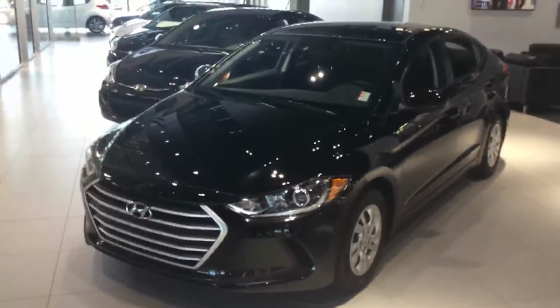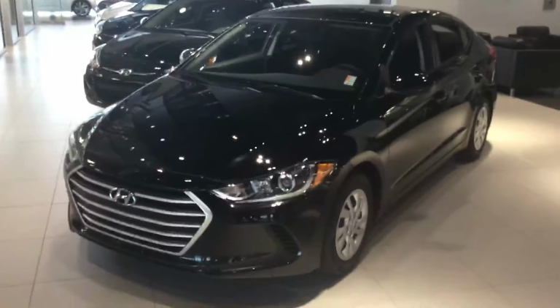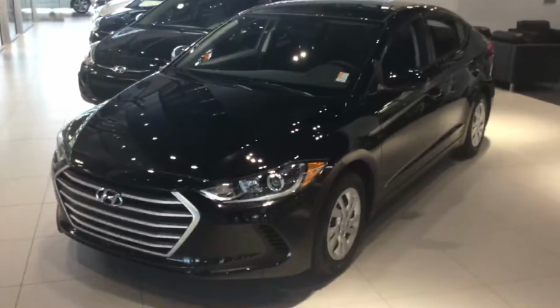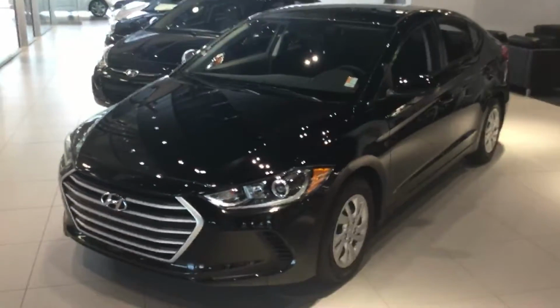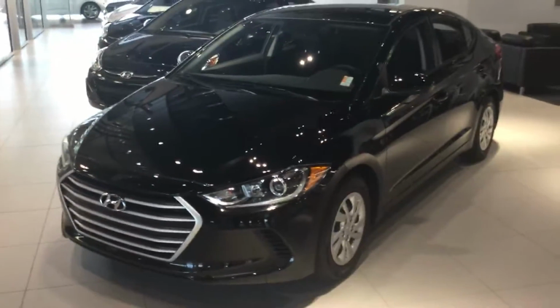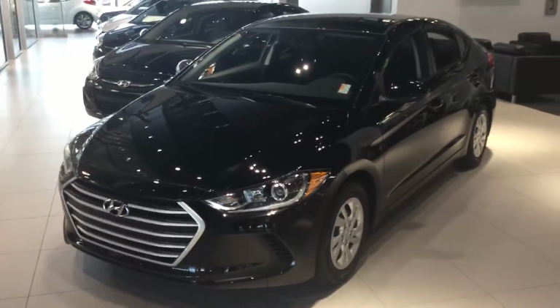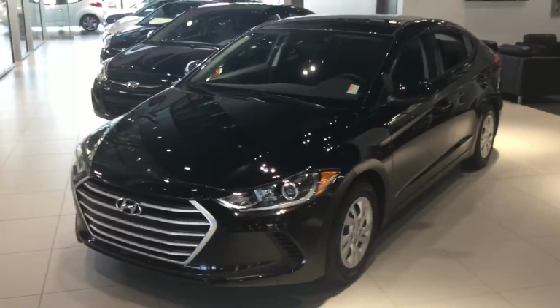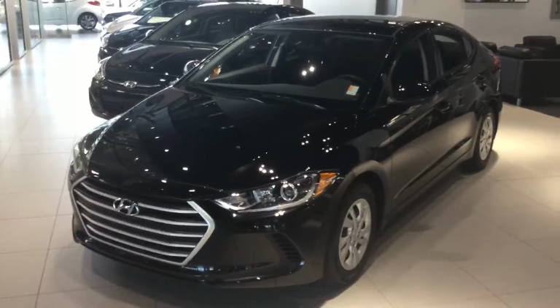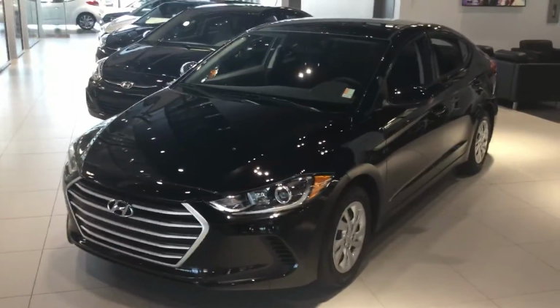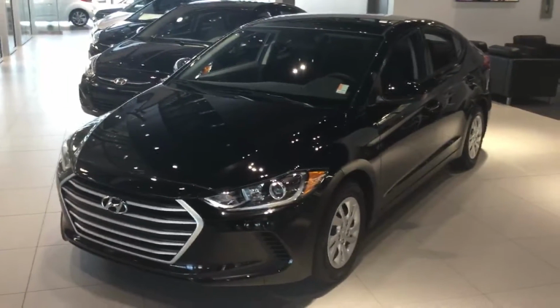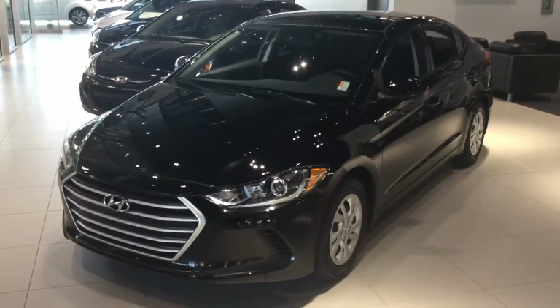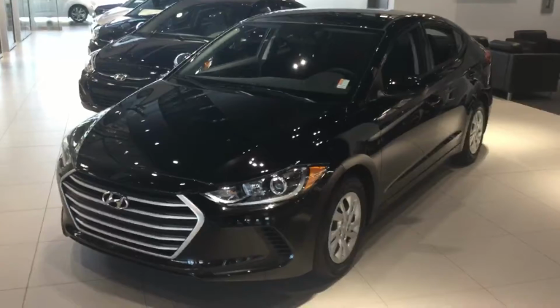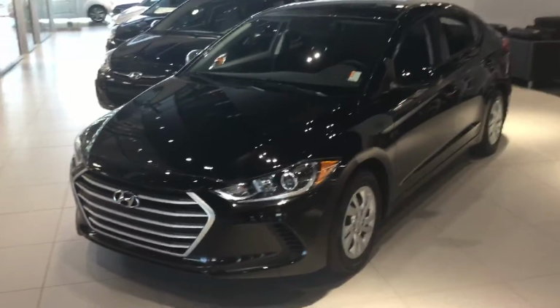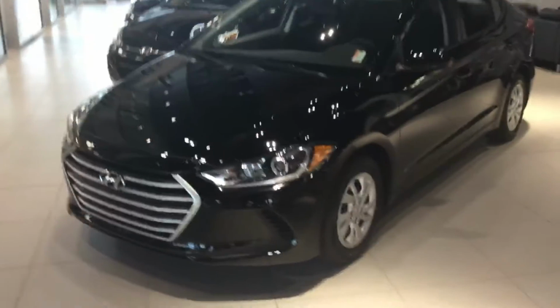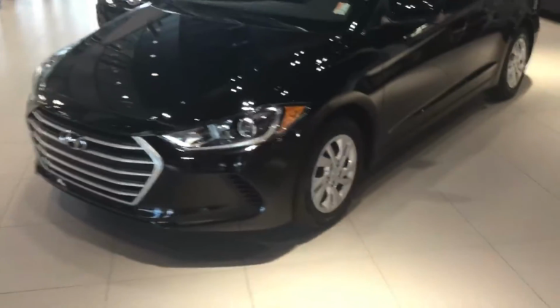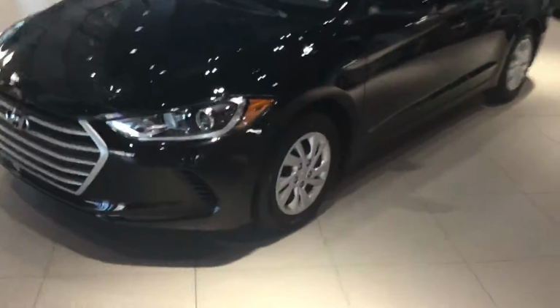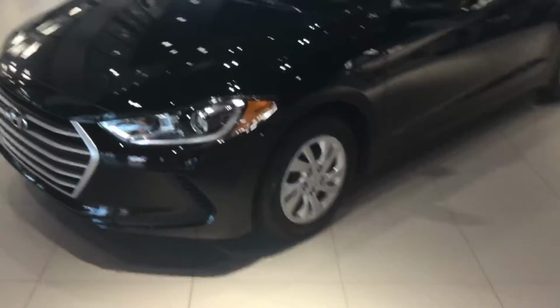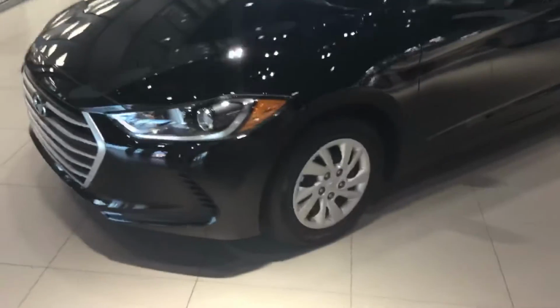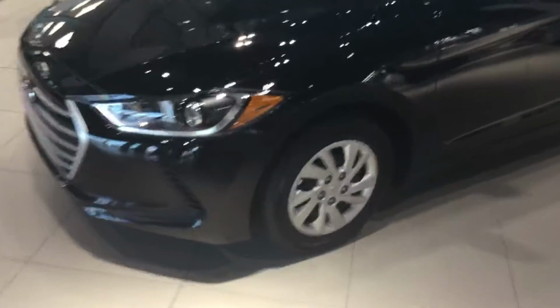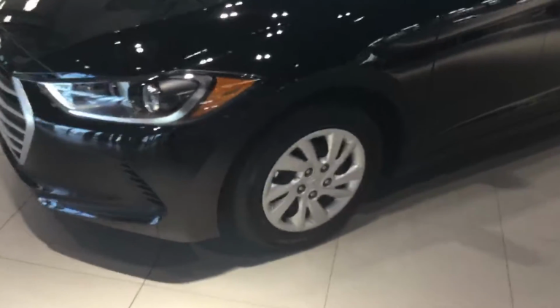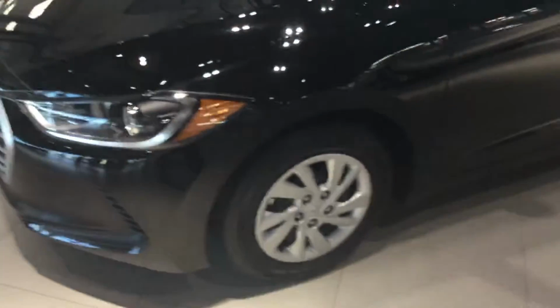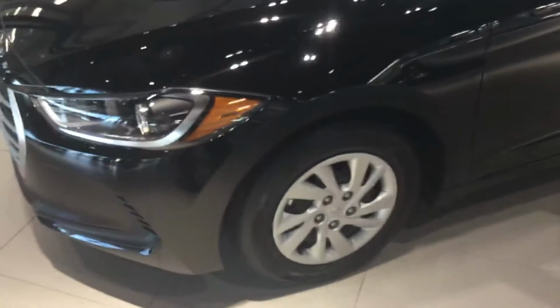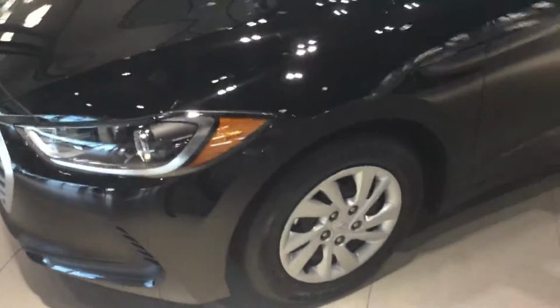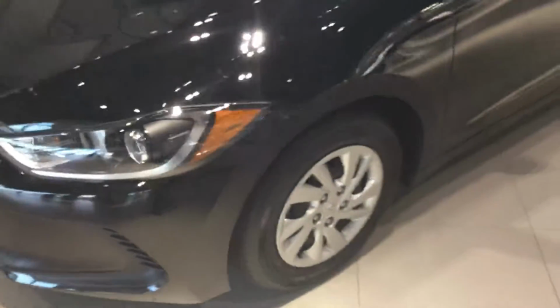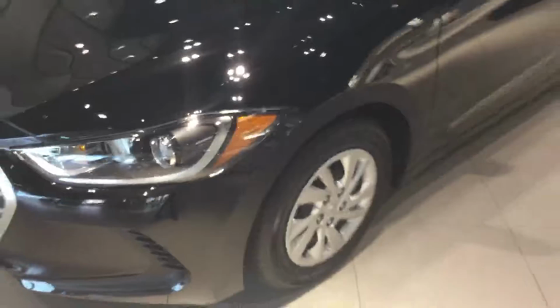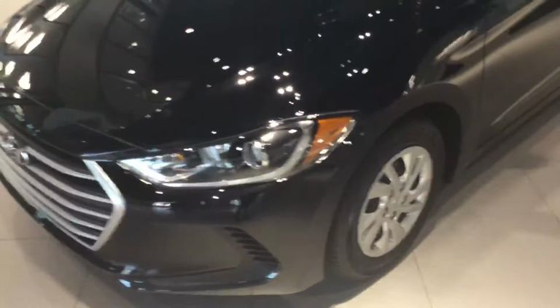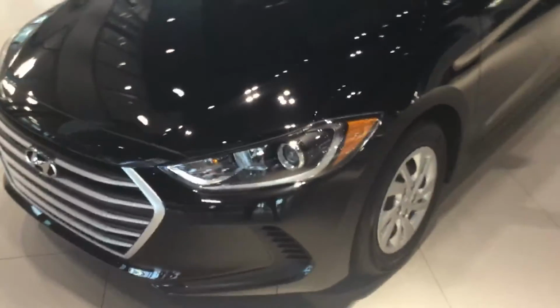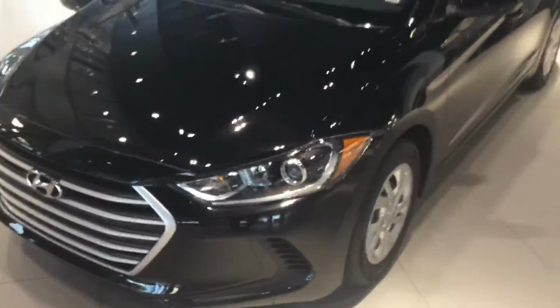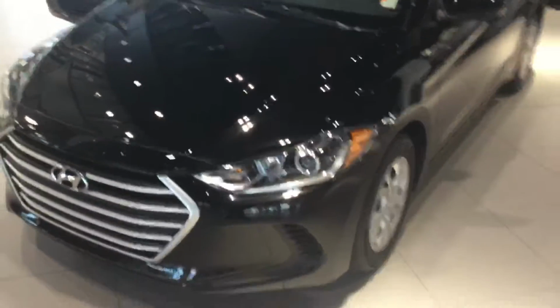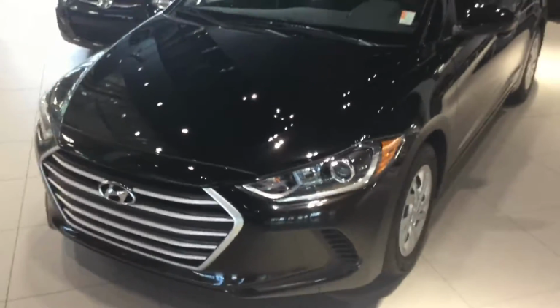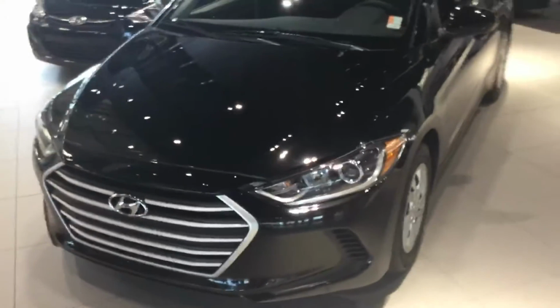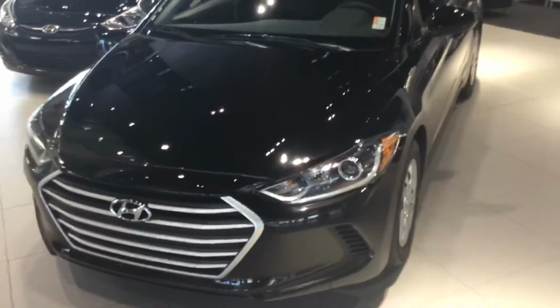Welcome to River City Hyundai. My name is Jonathan and this is a 2017 Hyundai Elantra L. It does come with 16-inch steel wheels and projection halogen headlights.